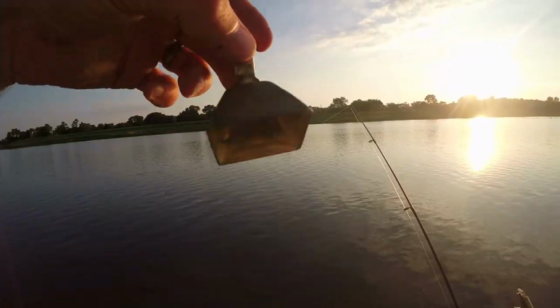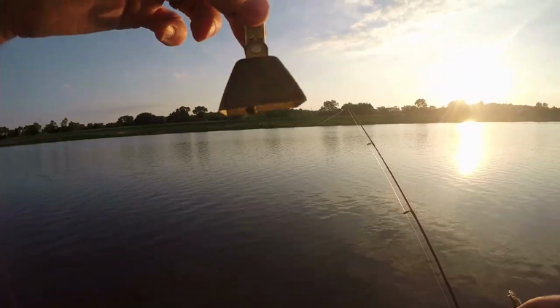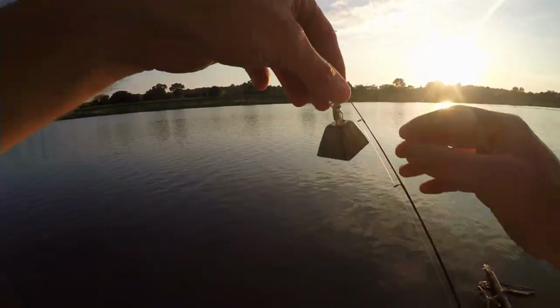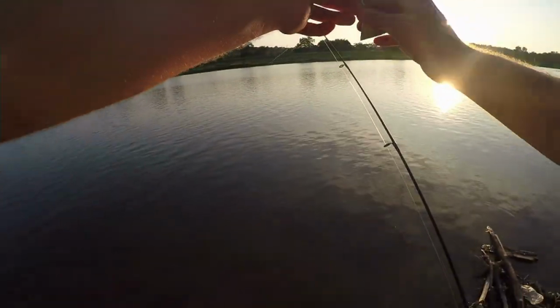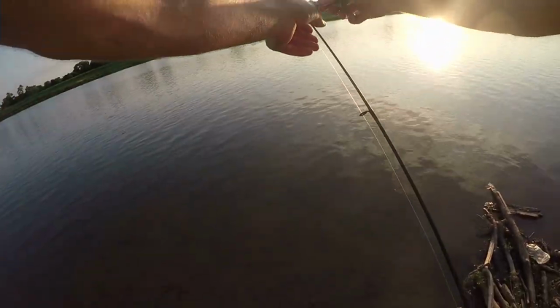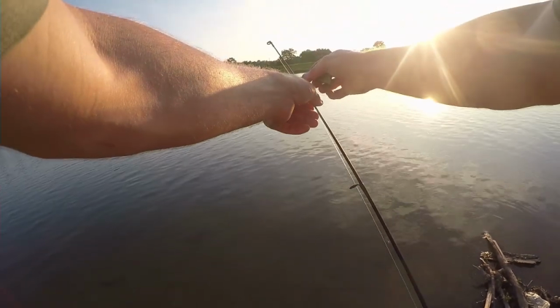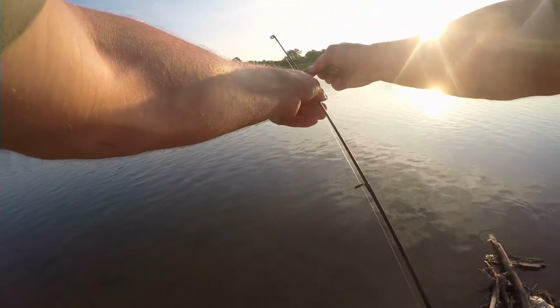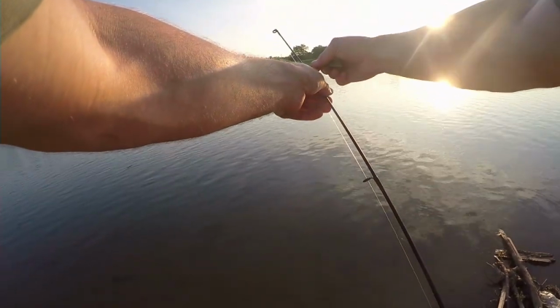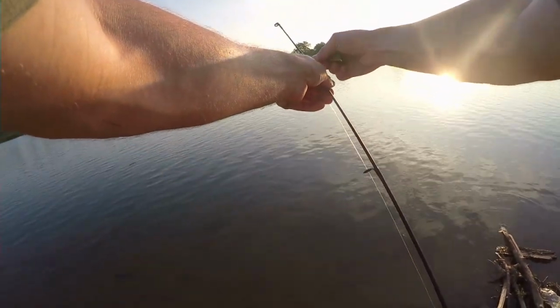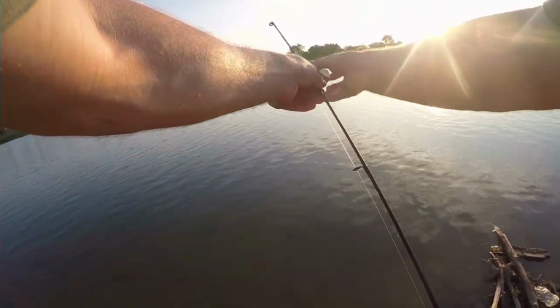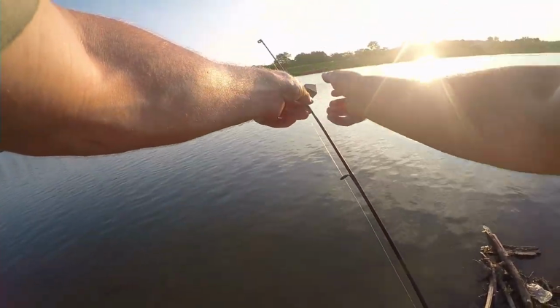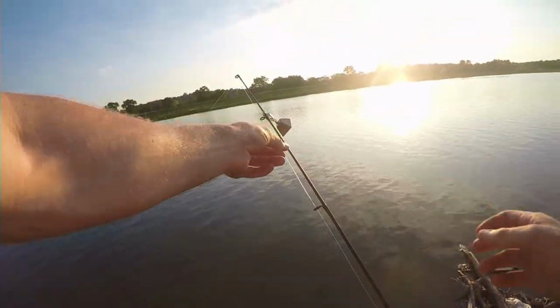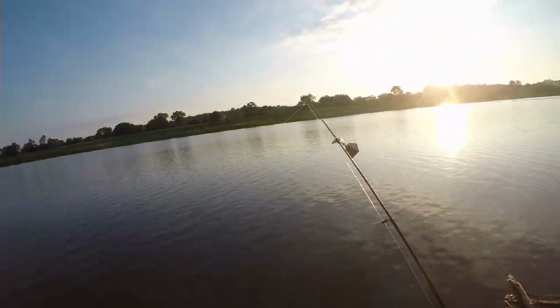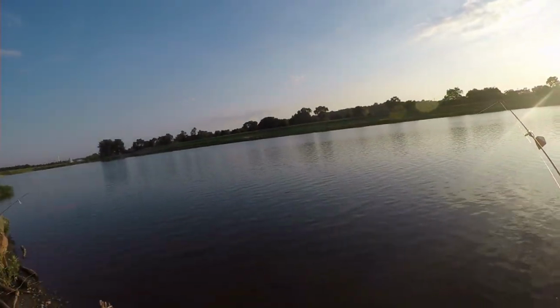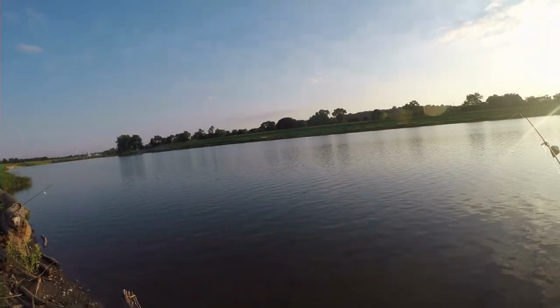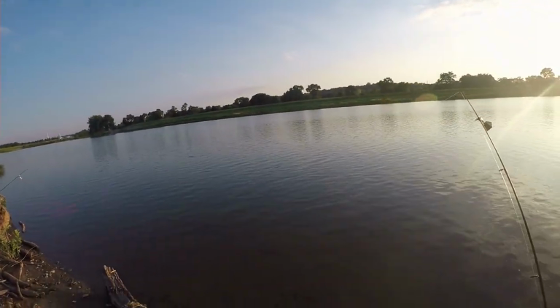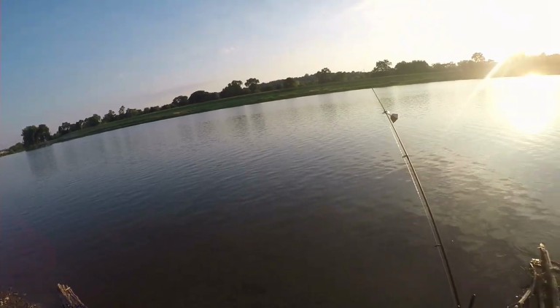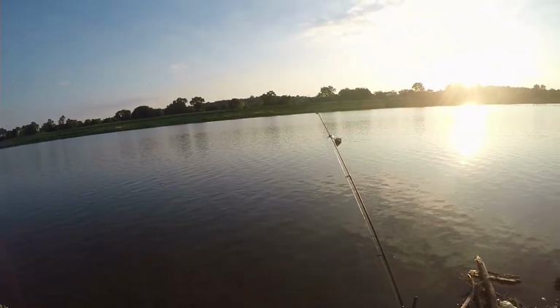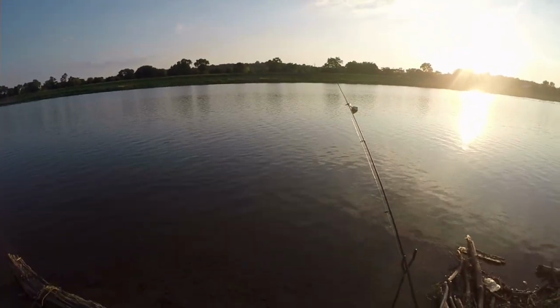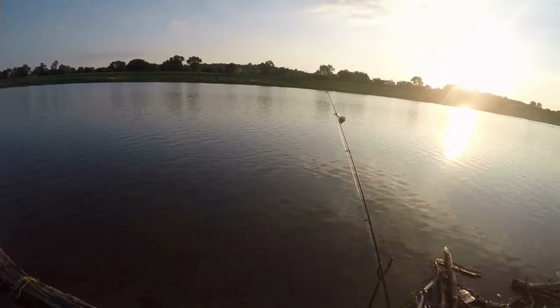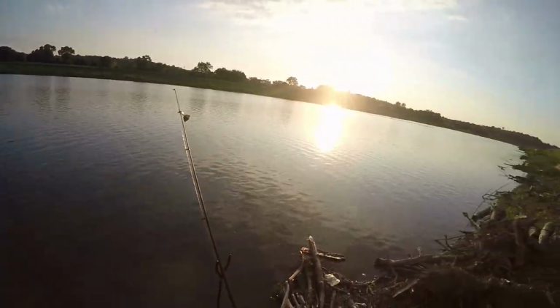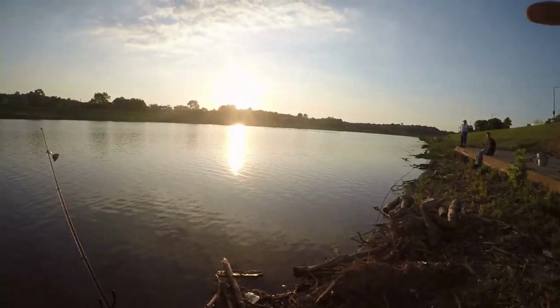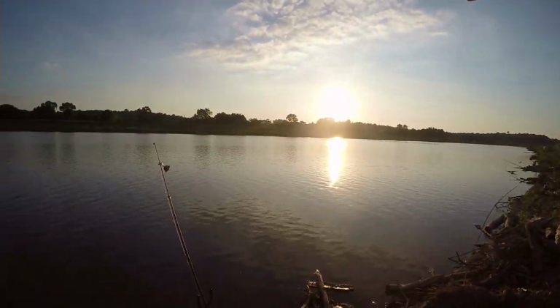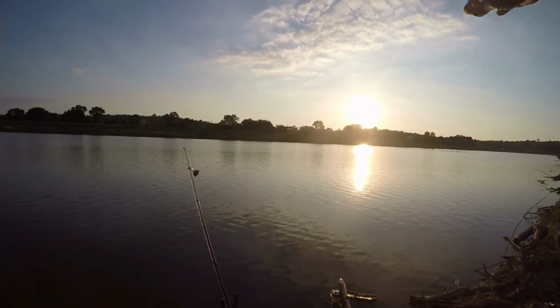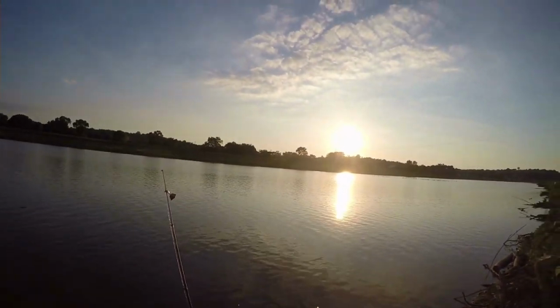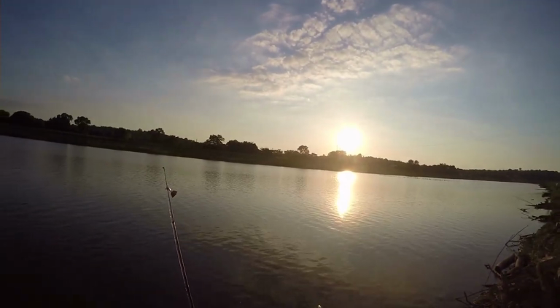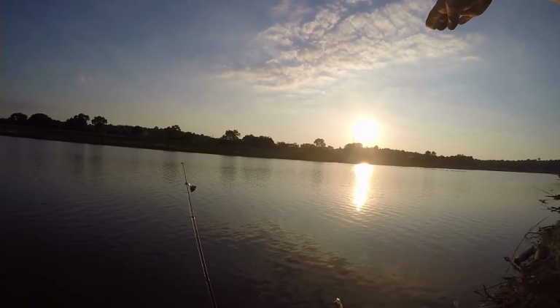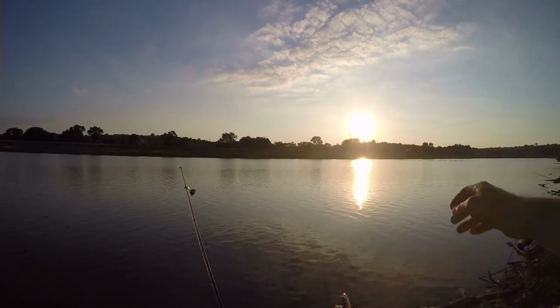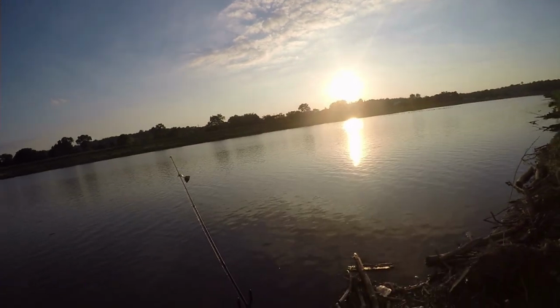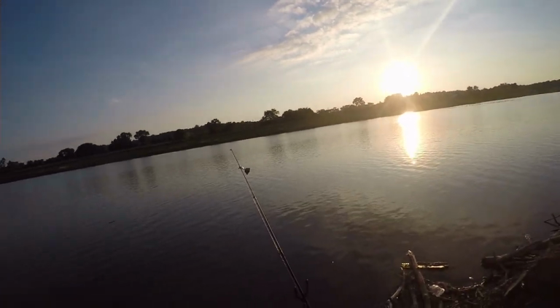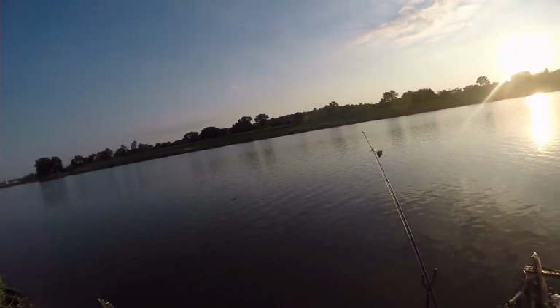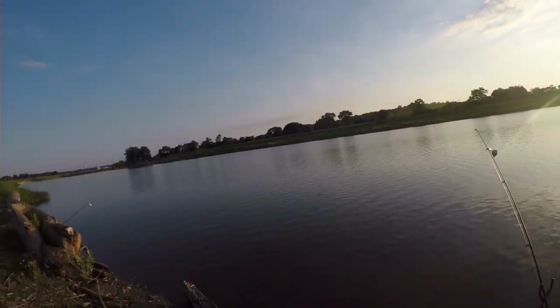I'm going to go ahead and attach the bell to the tip of this rod so we can hear it. Sundown is about to happen — once the sun gets past those trees the action should be picking up.